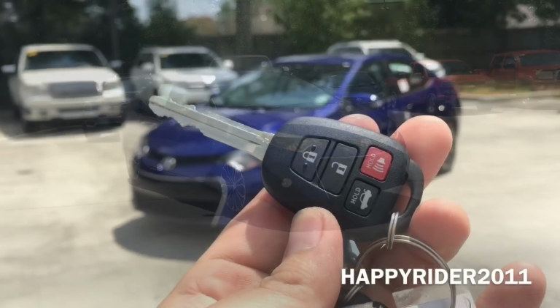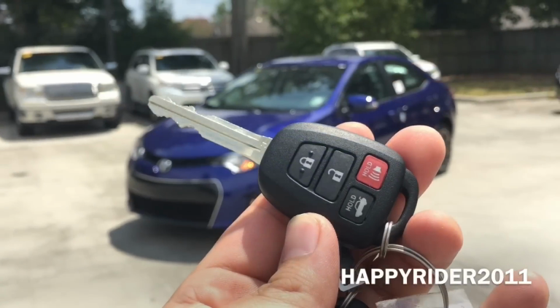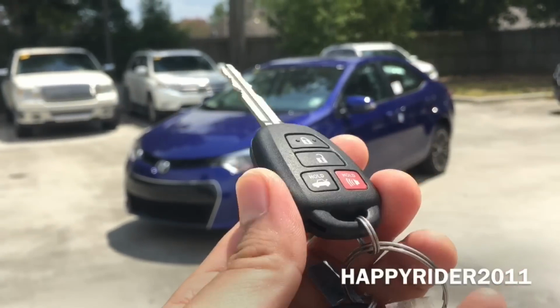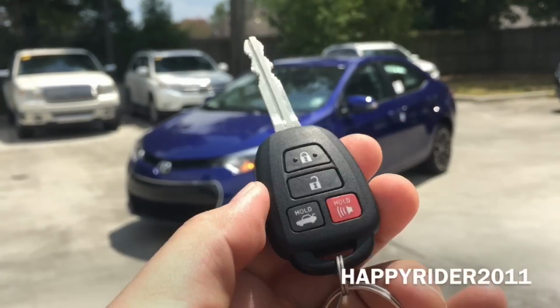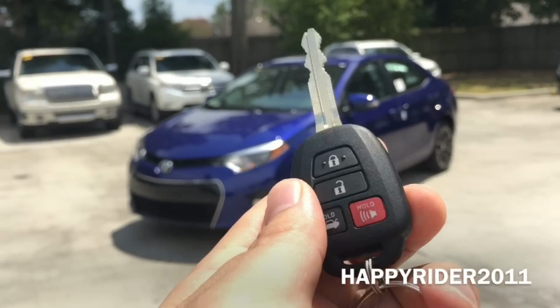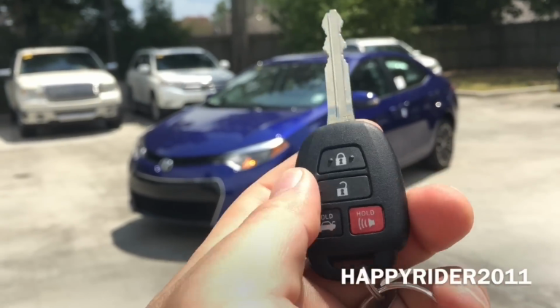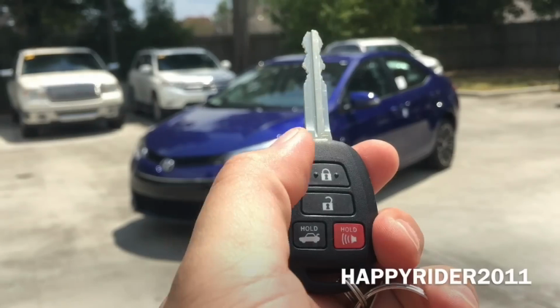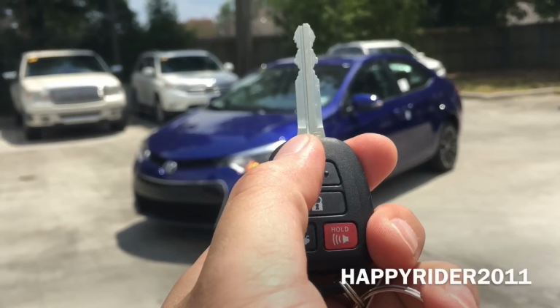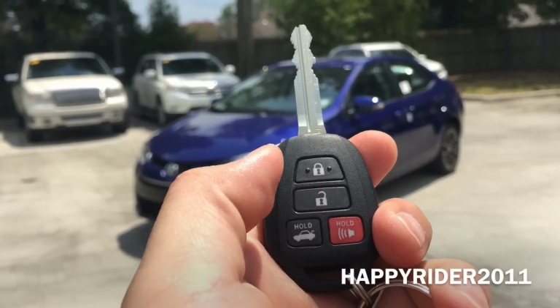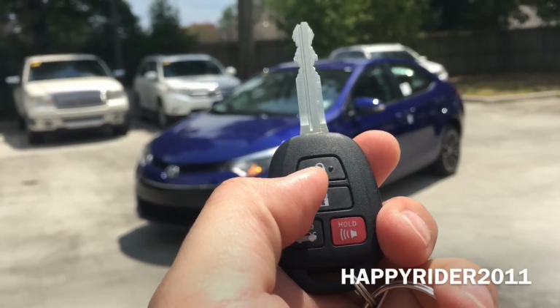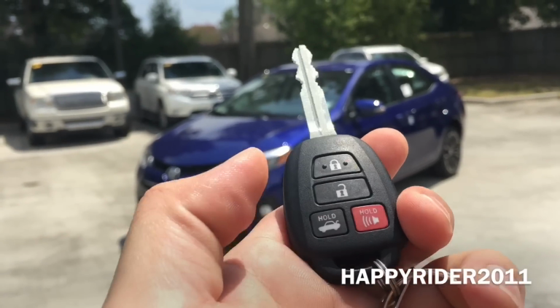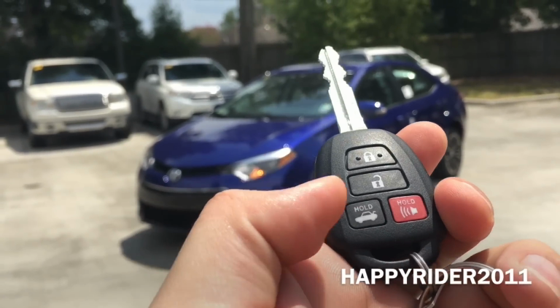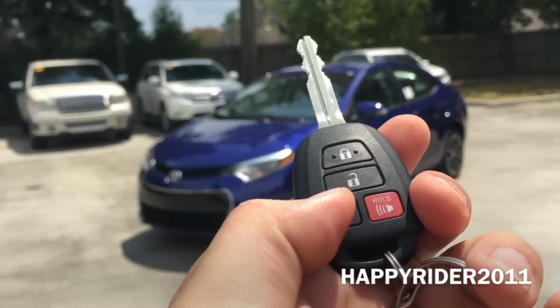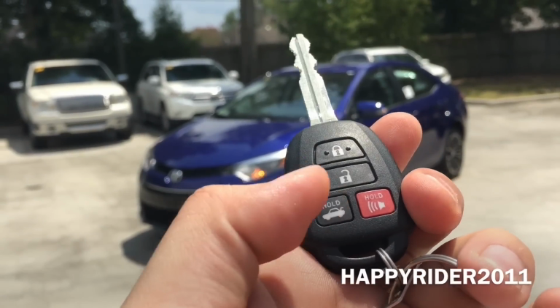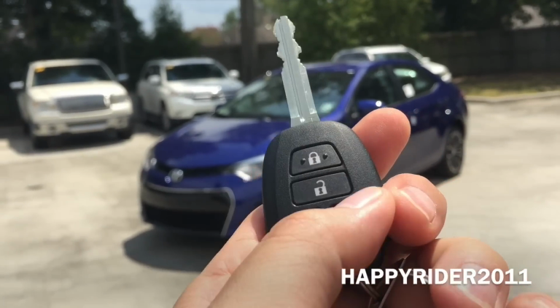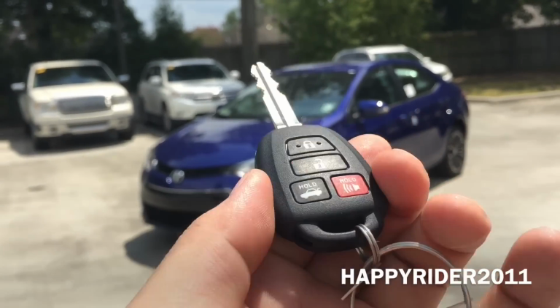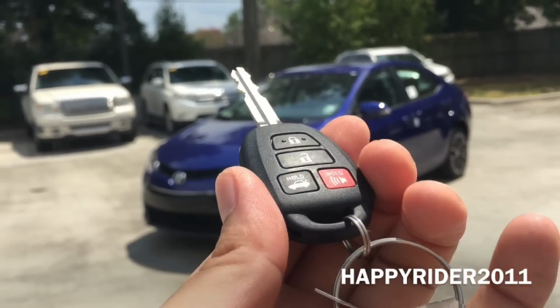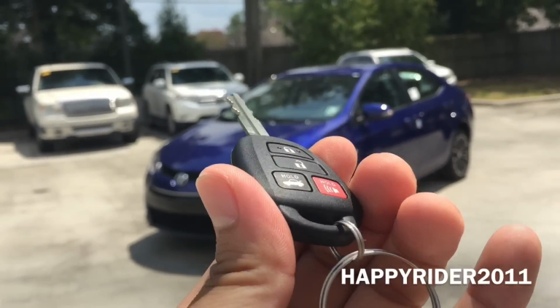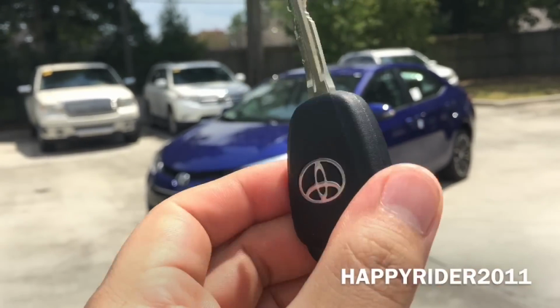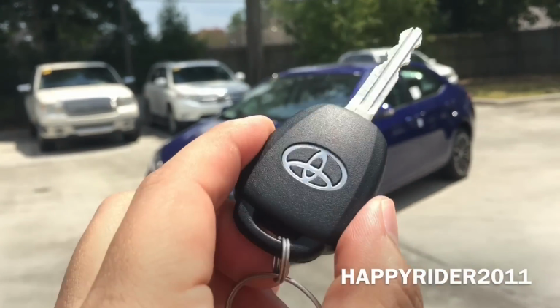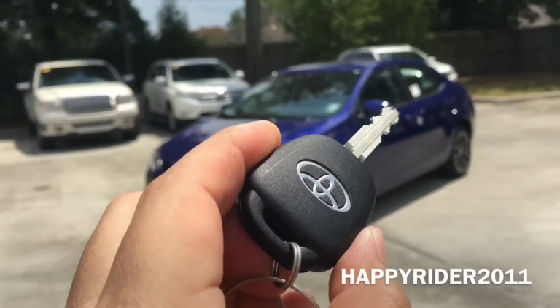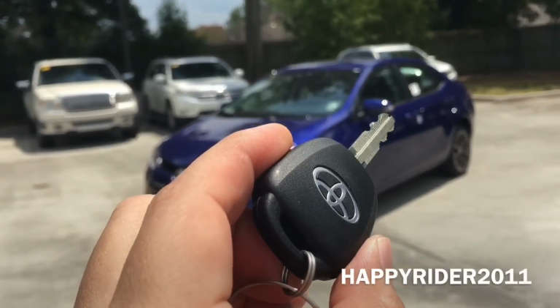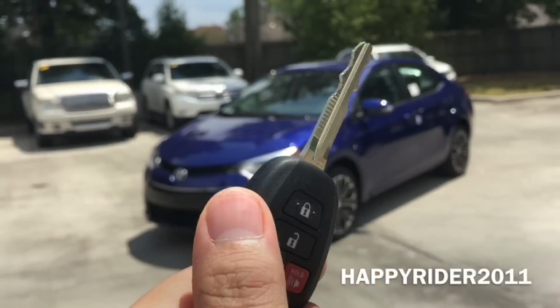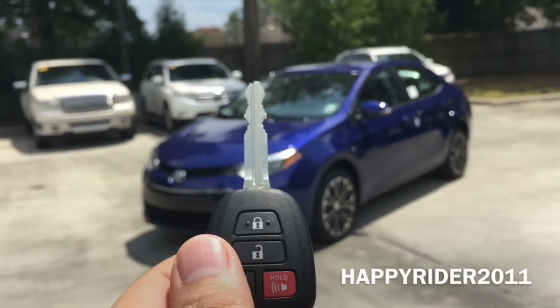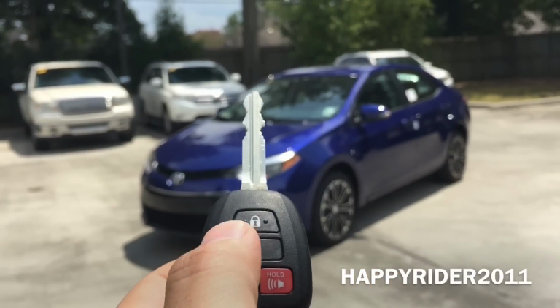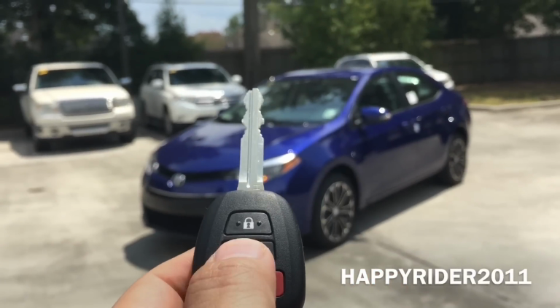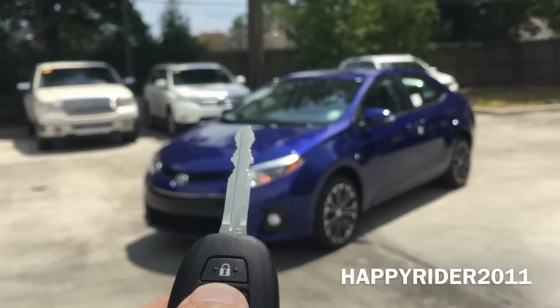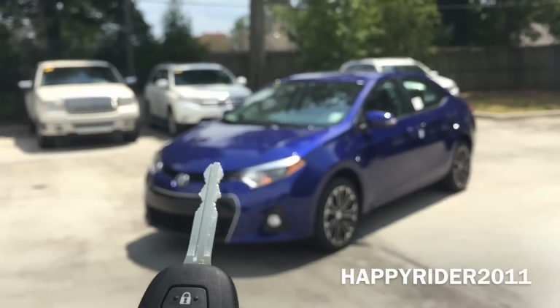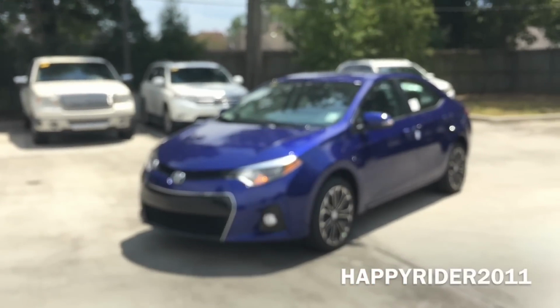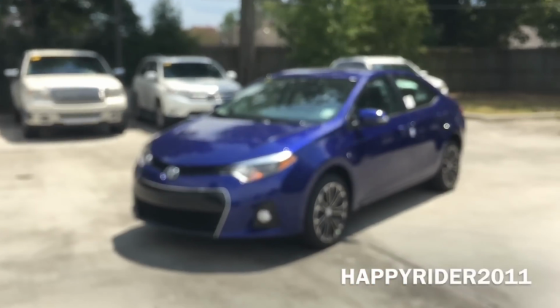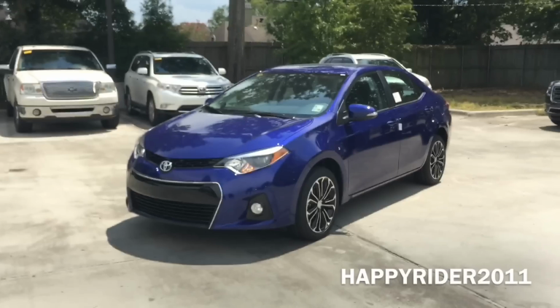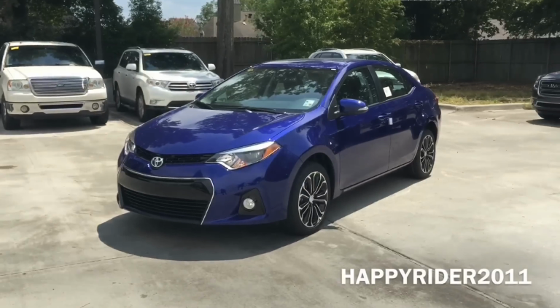Here's the key fob to the car. On there we have the lock, unlock, trunk release button and the panic button in red, and the Toyota logo on the back. Let's go ahead and unlock it and take a closer look at the interior.